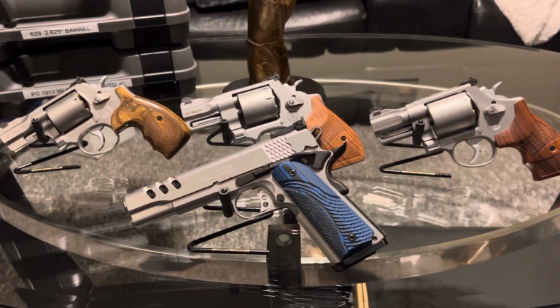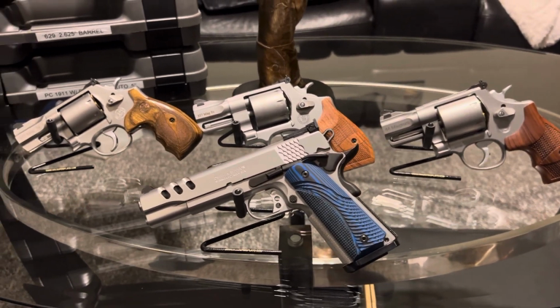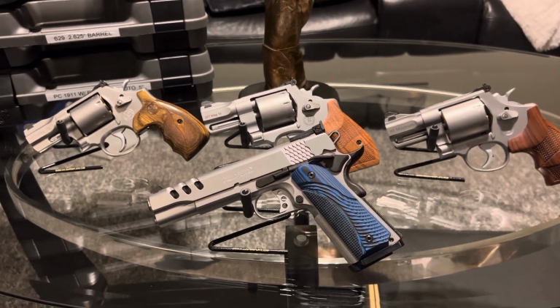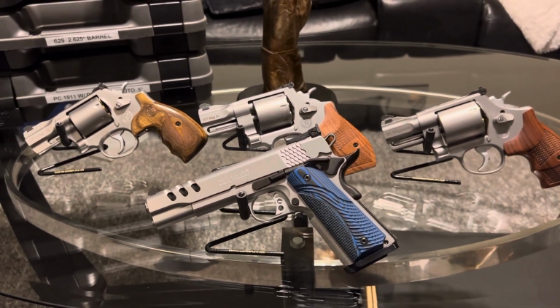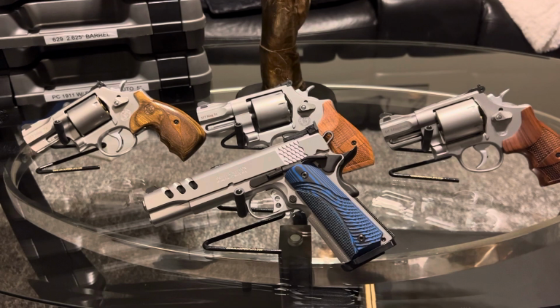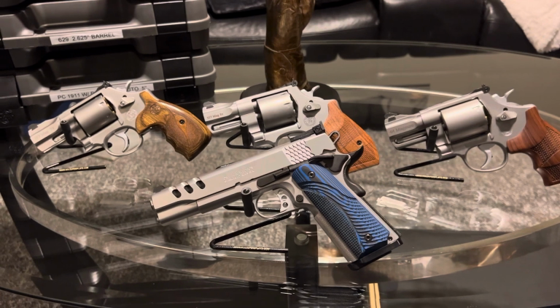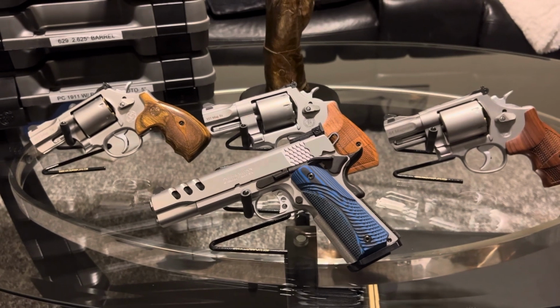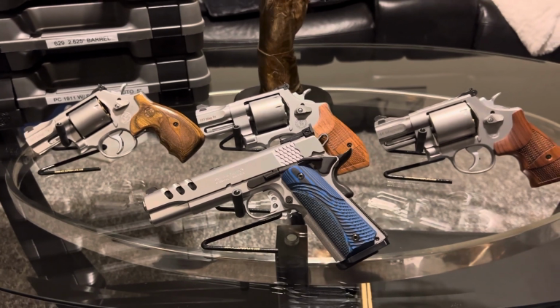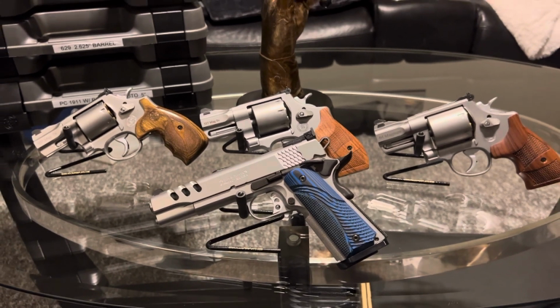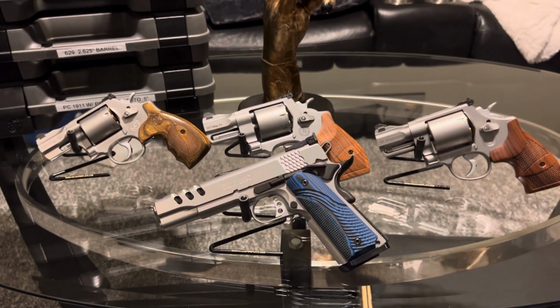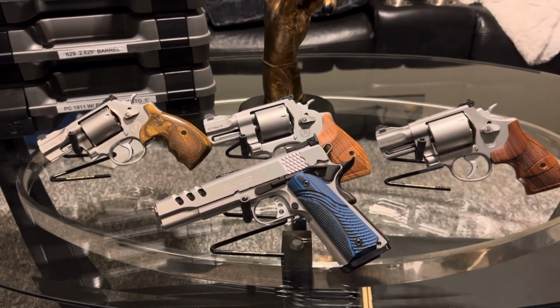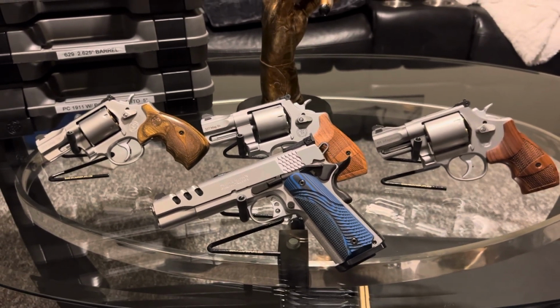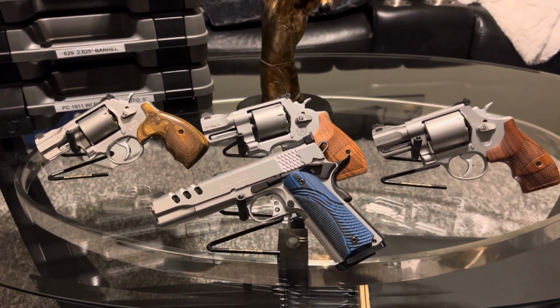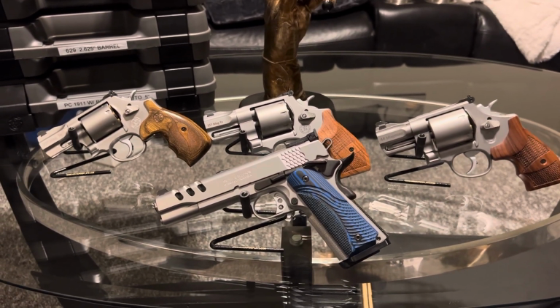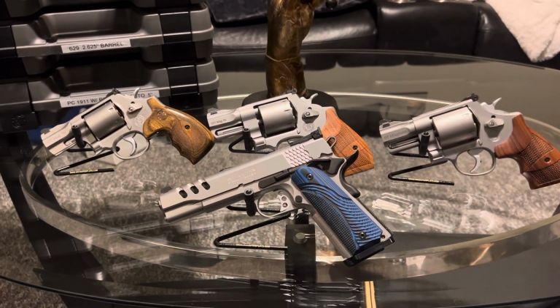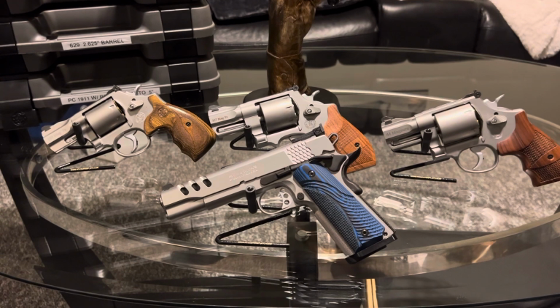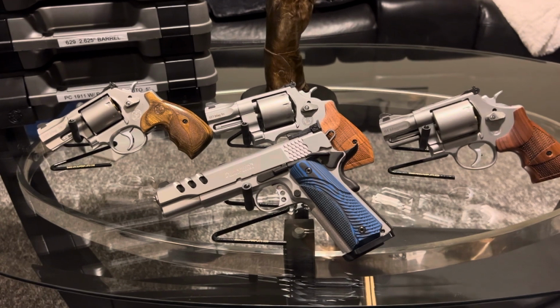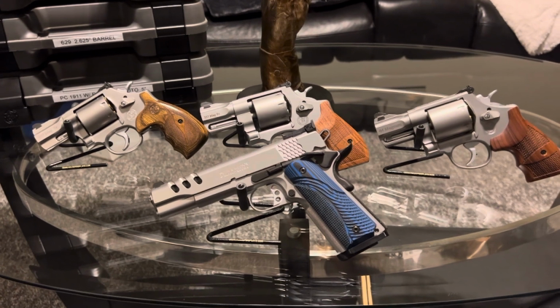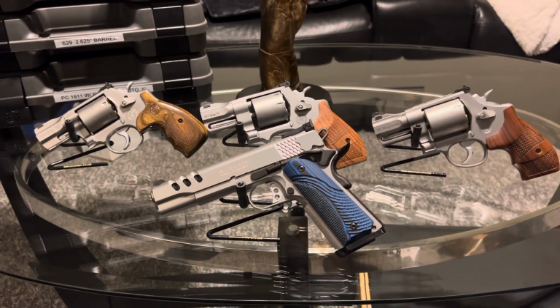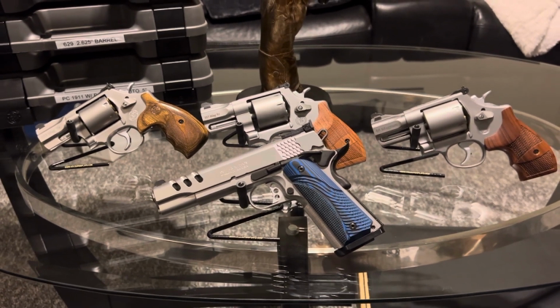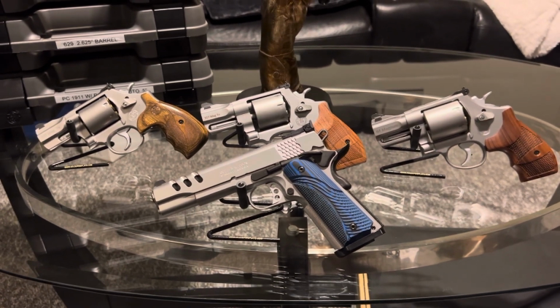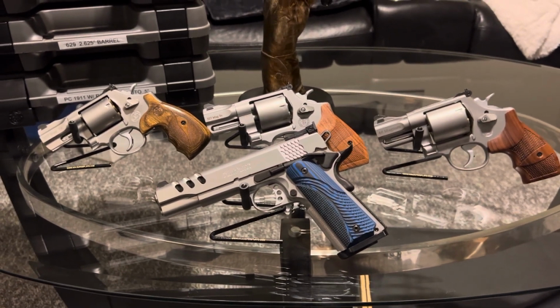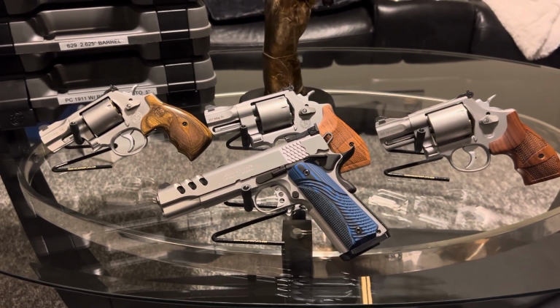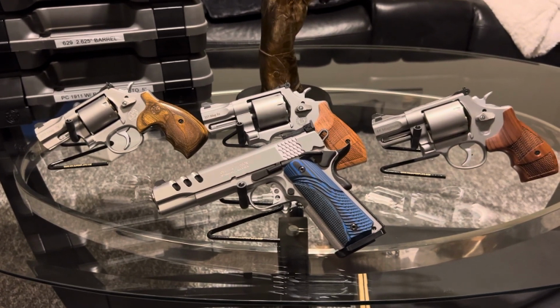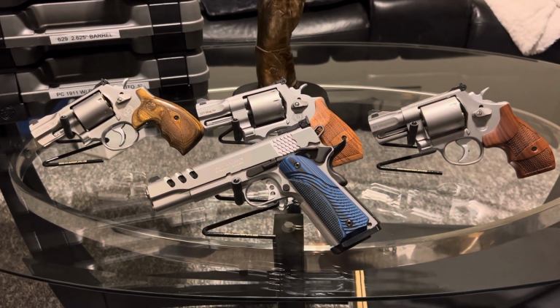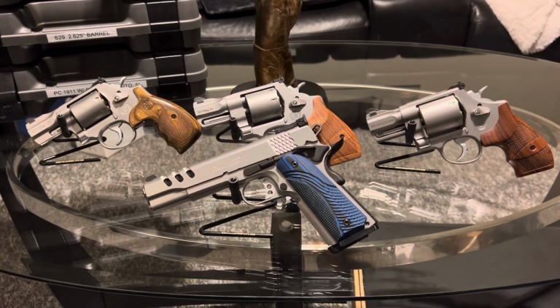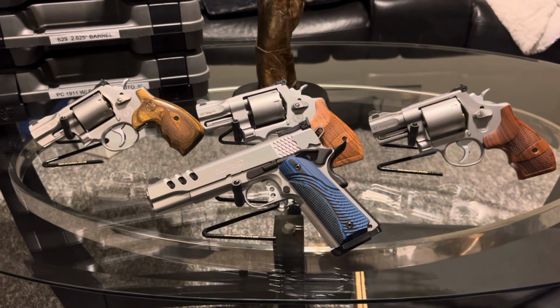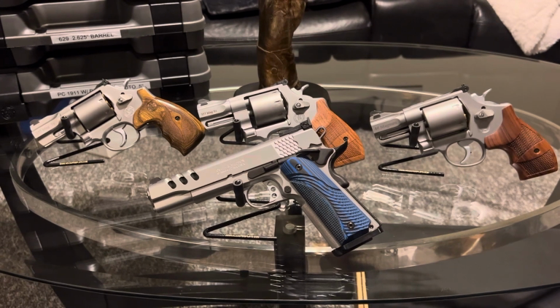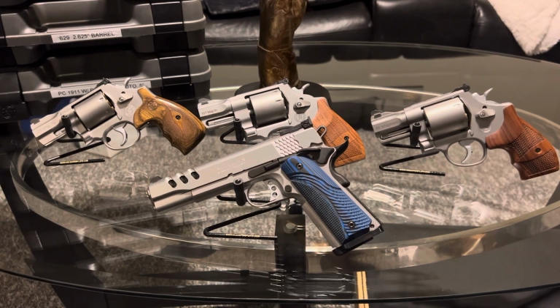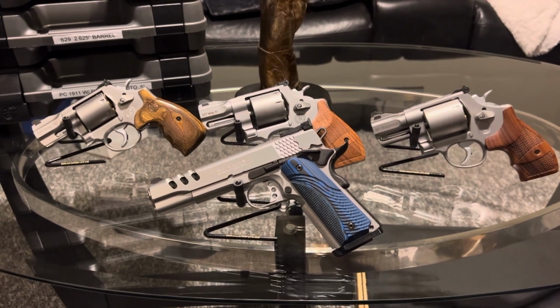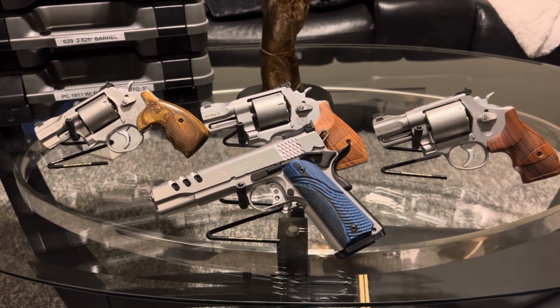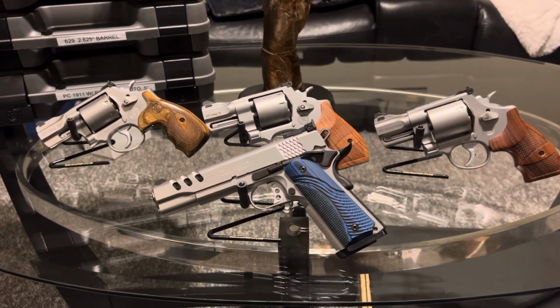I'm signing off YouTube, it's the Black Gunsmith 686 629. I want you guys to enjoy your holiday this weekend. Be safe. I'm out. One love.